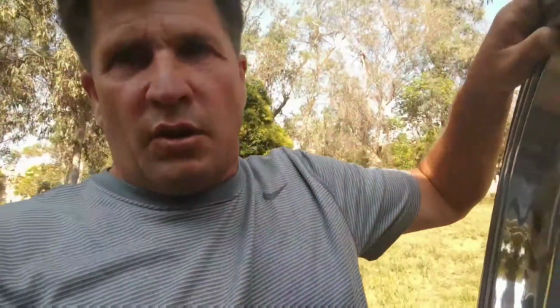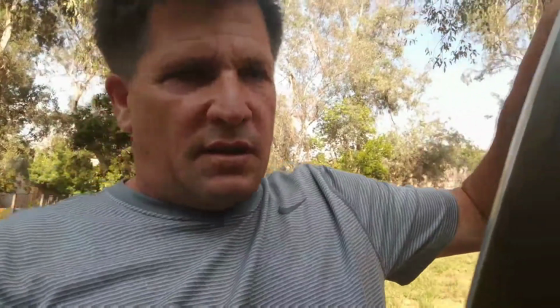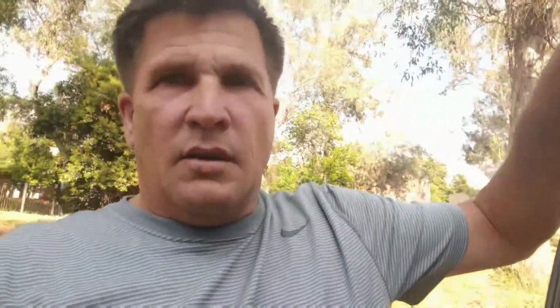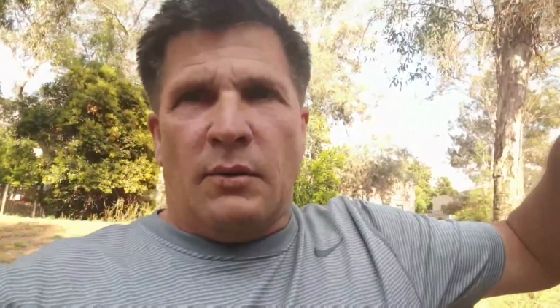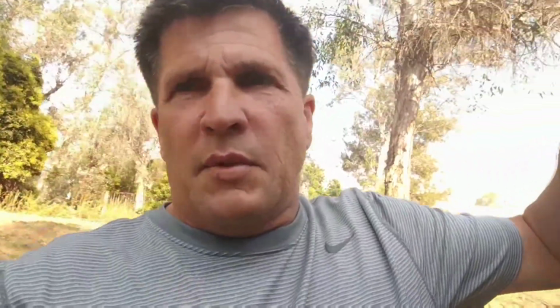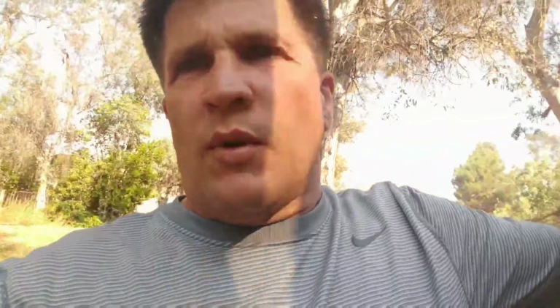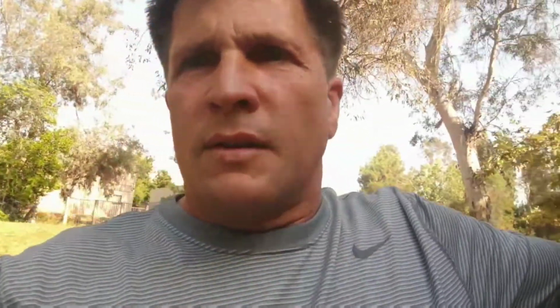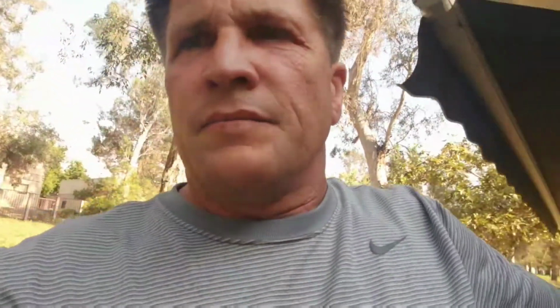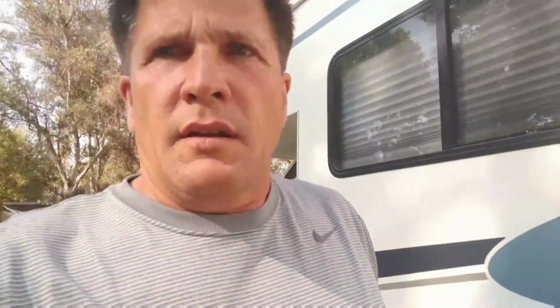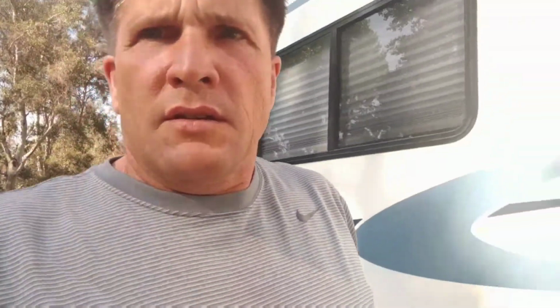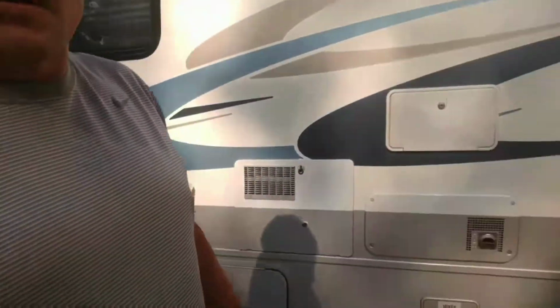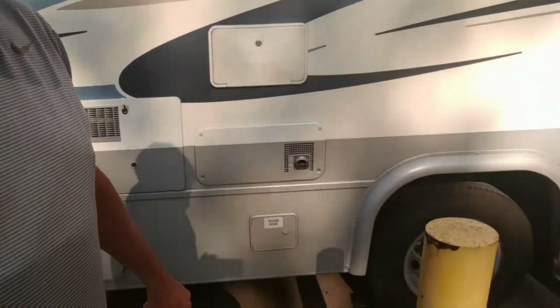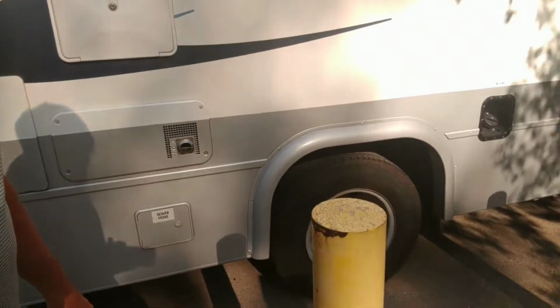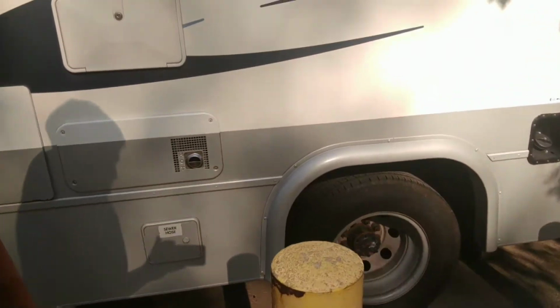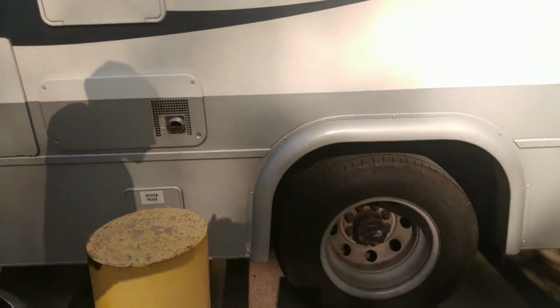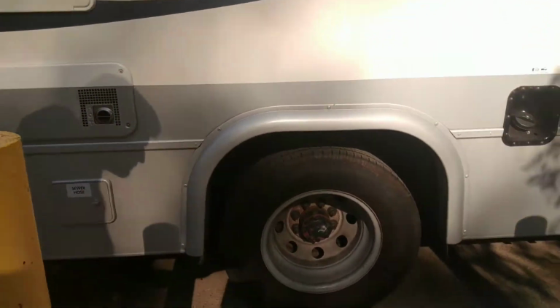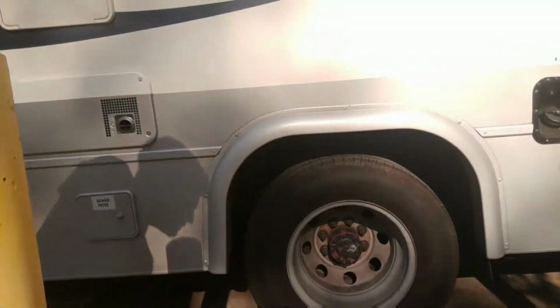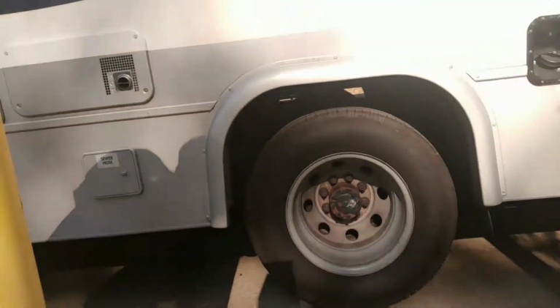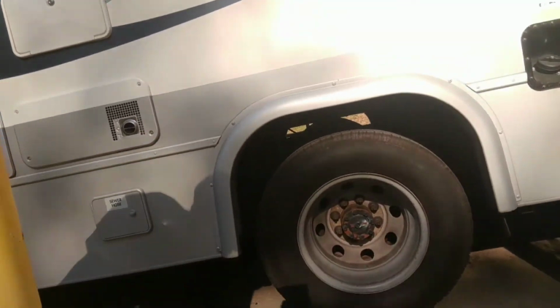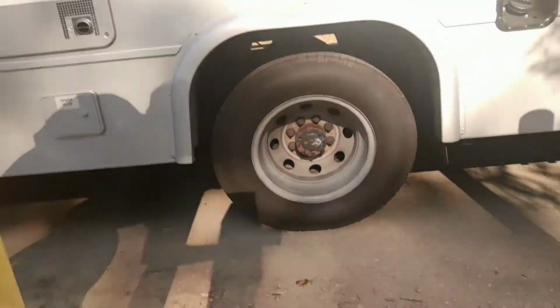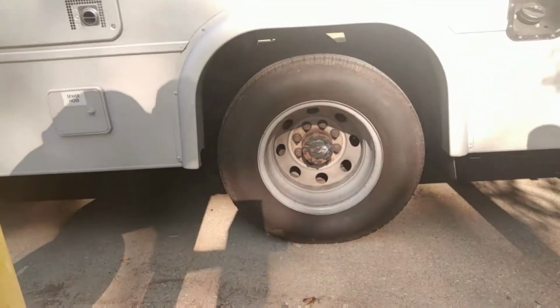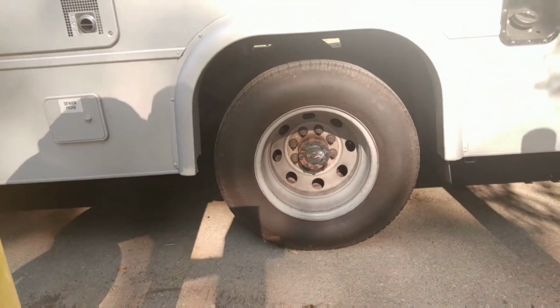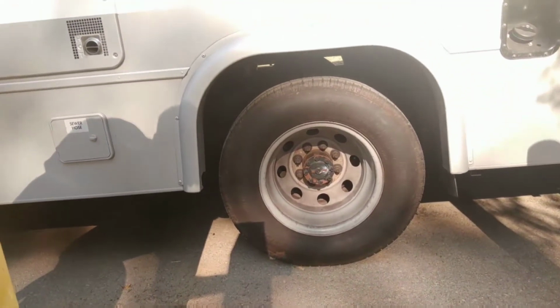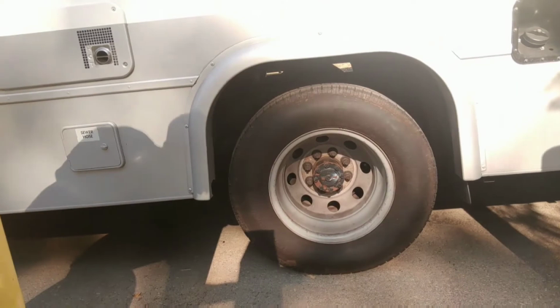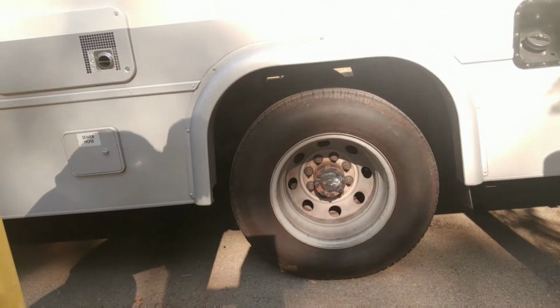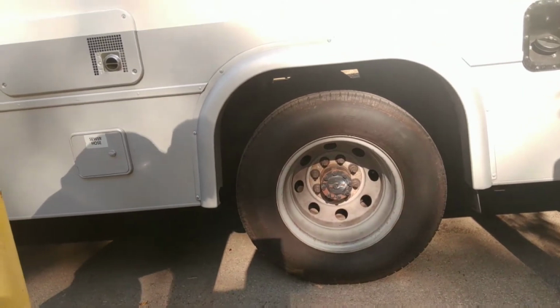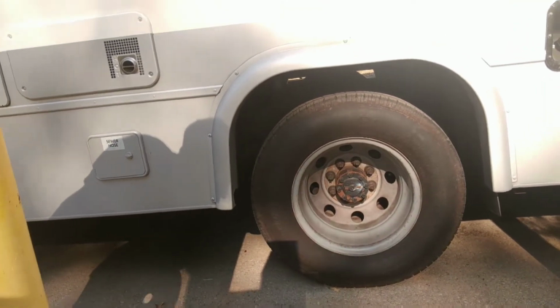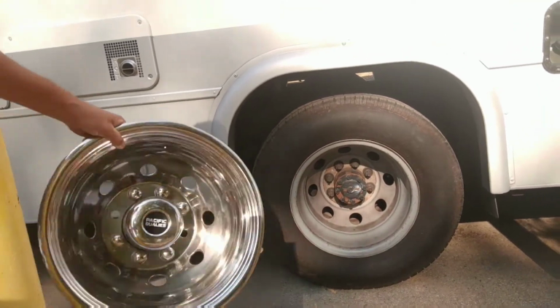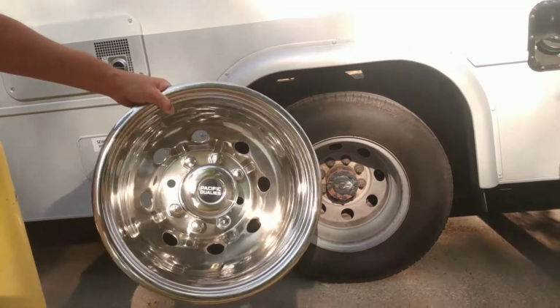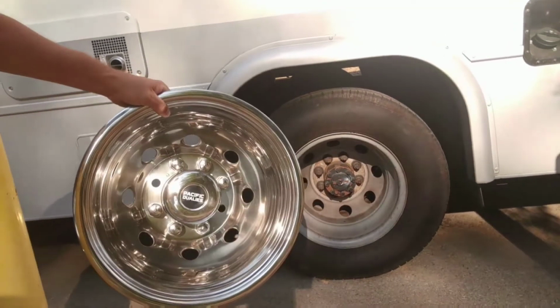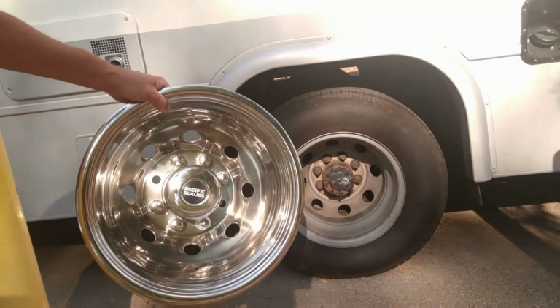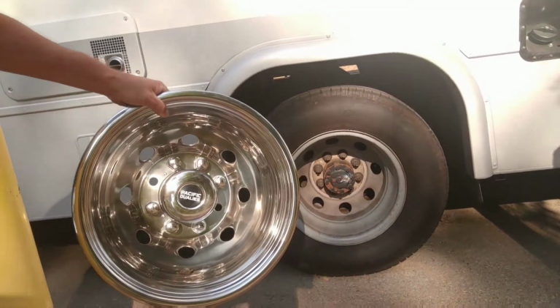I'll show you what I've been driving around with. Here's what I've been driving around with - it totally looks hillbilly. So we're gonna put these new ones on here and see what they look like. I know what they look like - they look excellent - but I'll show you guys. They go on quick; I'll show you the process.